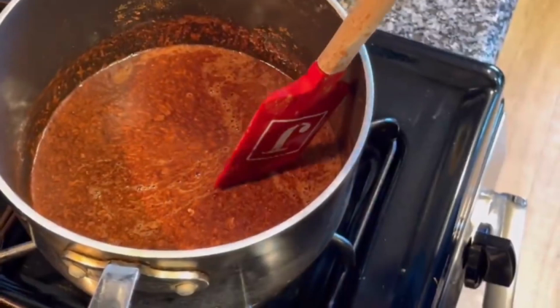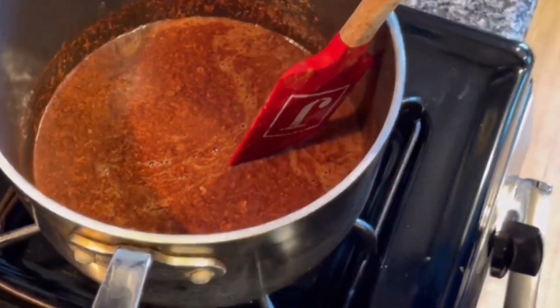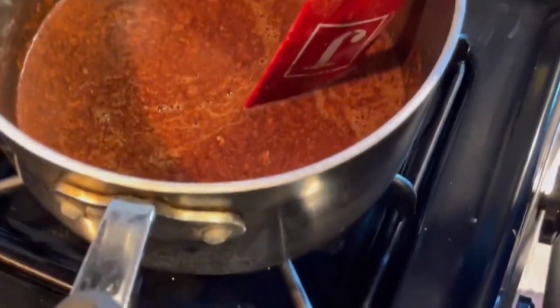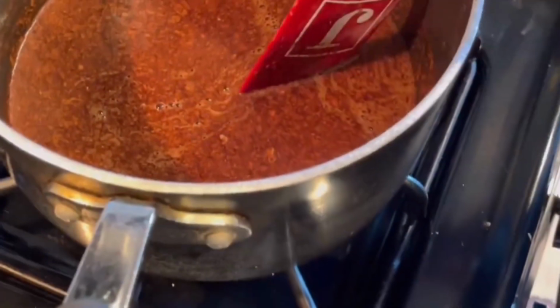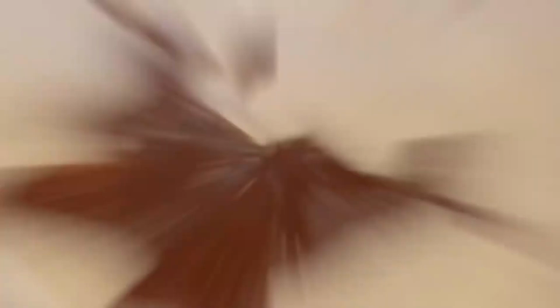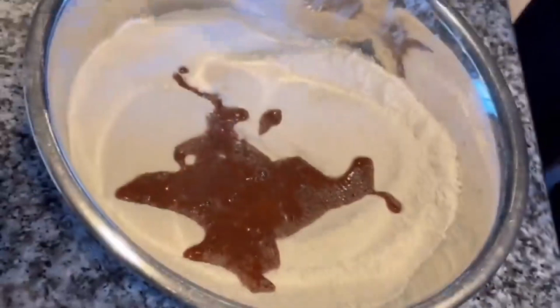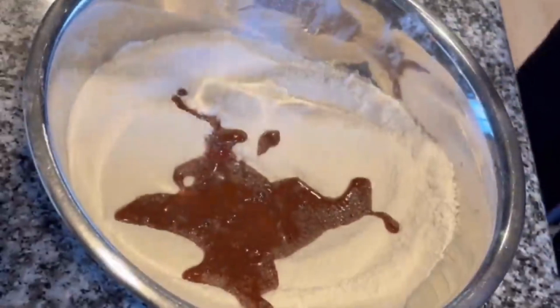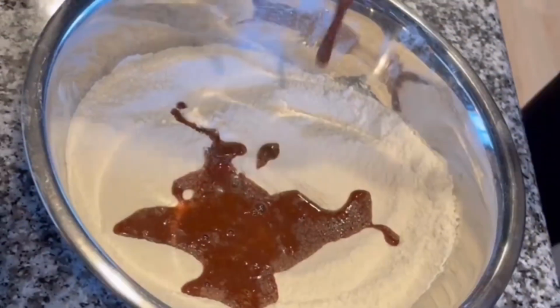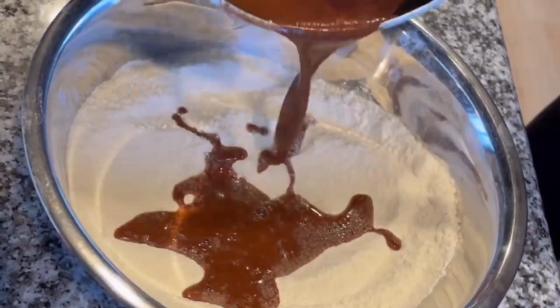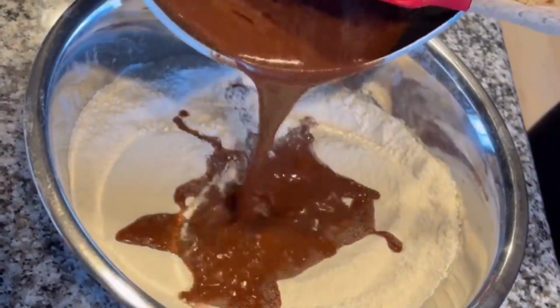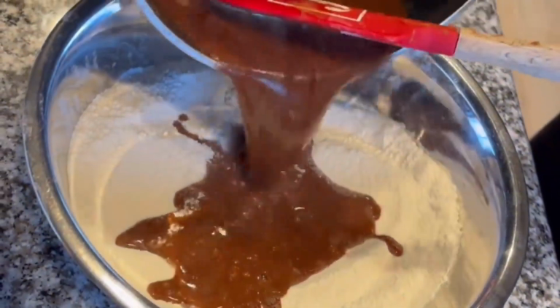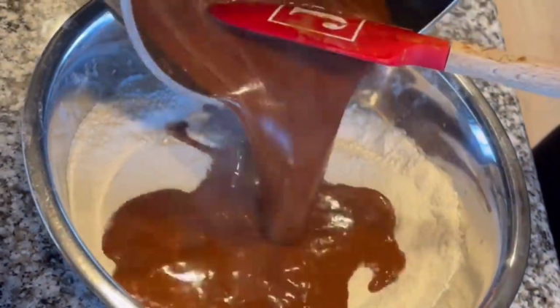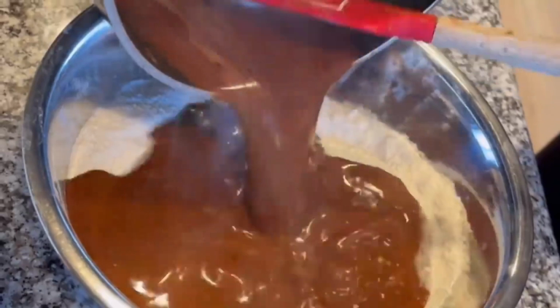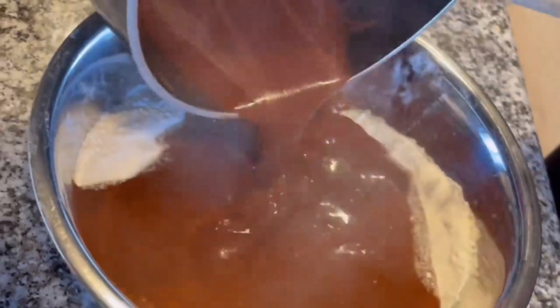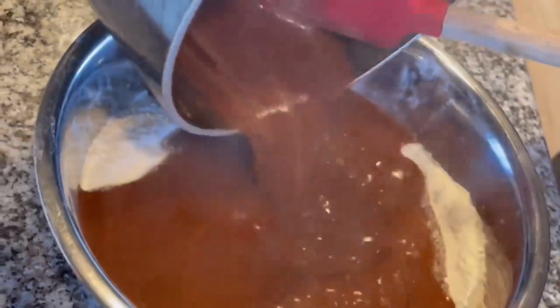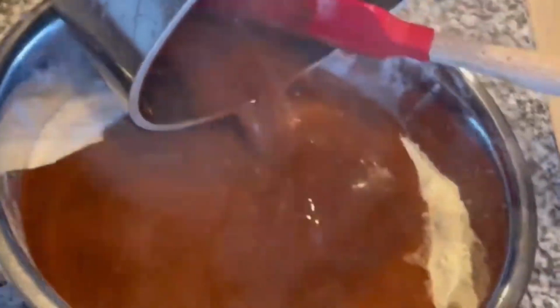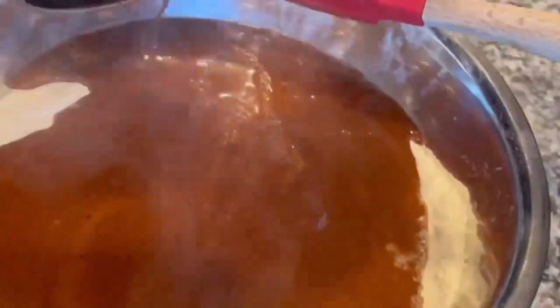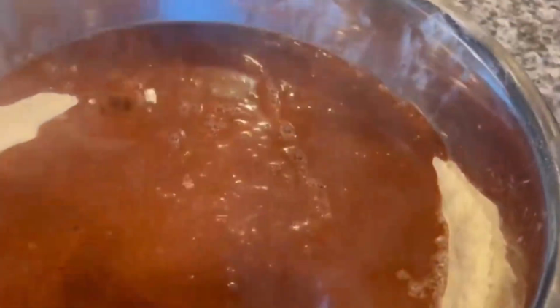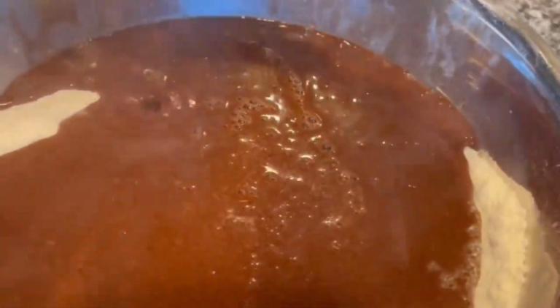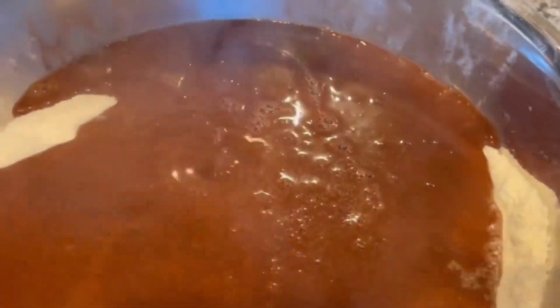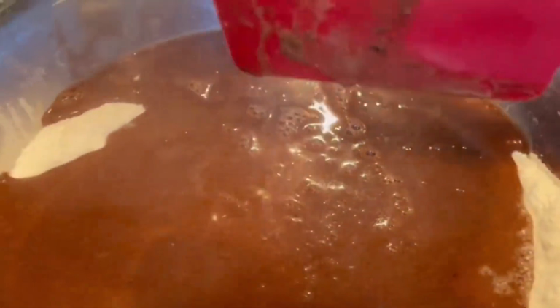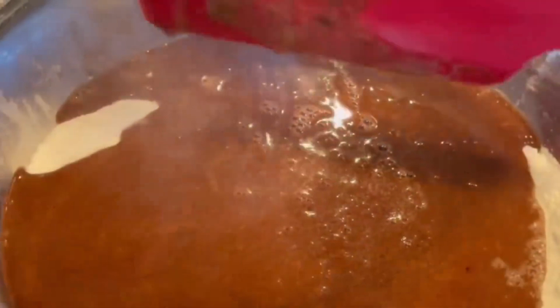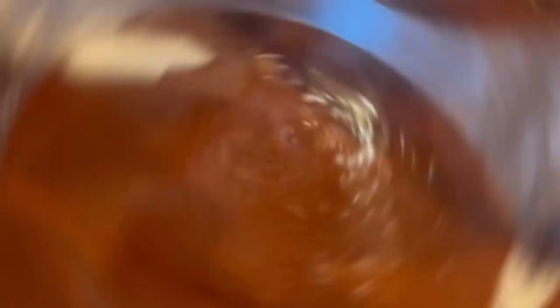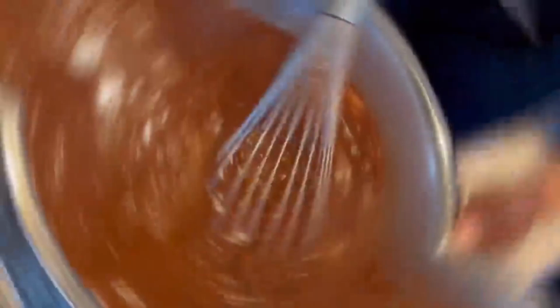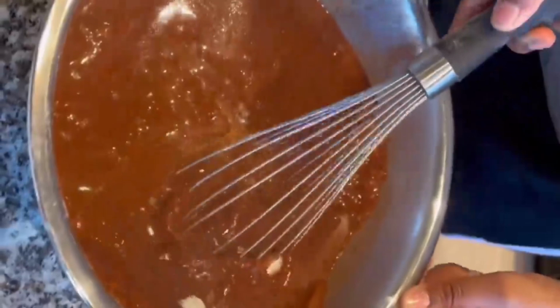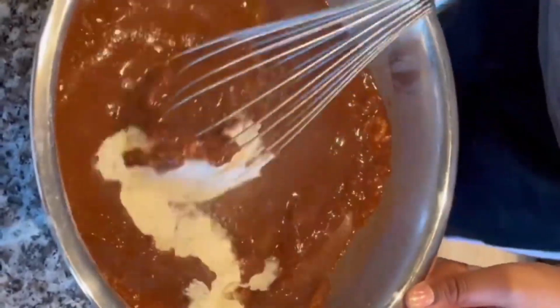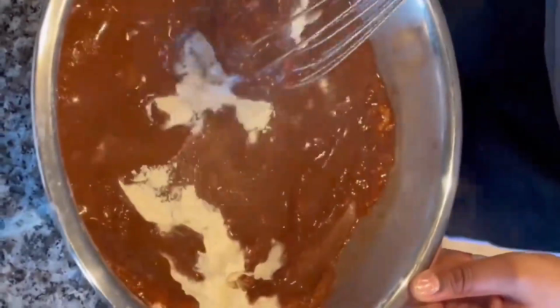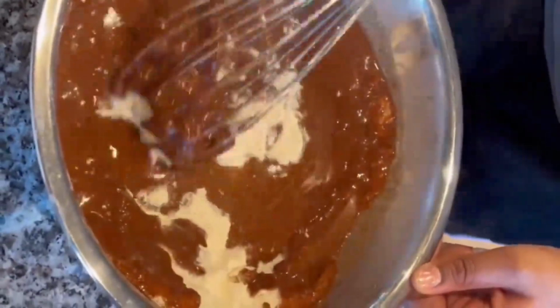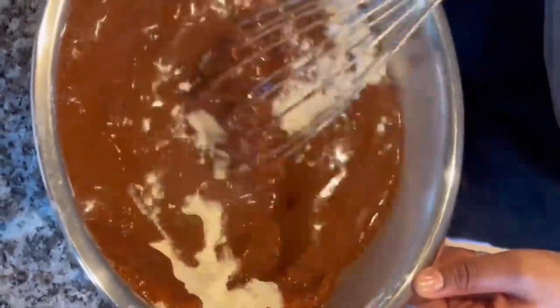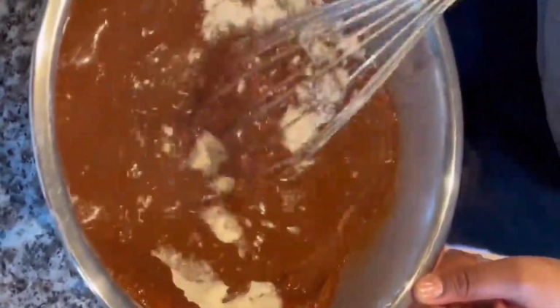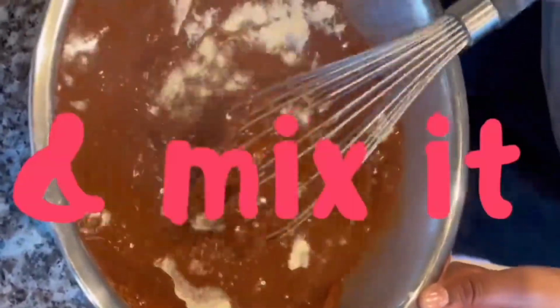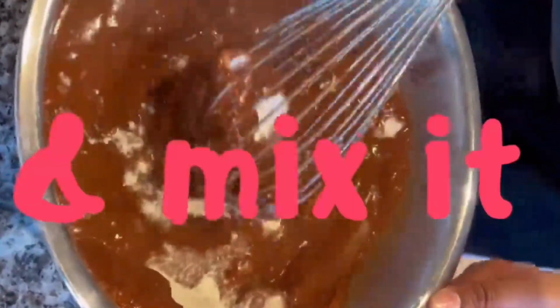Mix it up real good. Now you're going to add in hot boiling water — you add this in to enhance the chocolate flavor as well. Now pour that delicious chocolate mixture into your flour mixture and mix it real good.